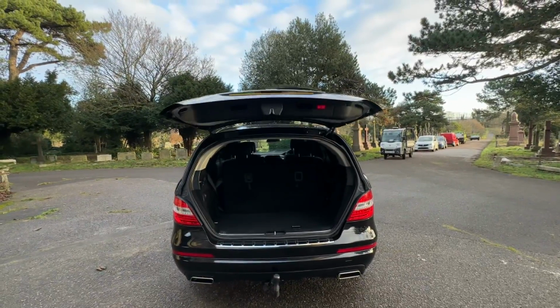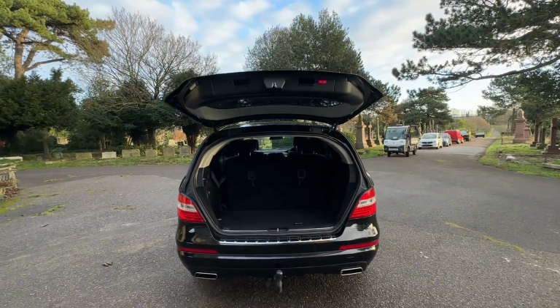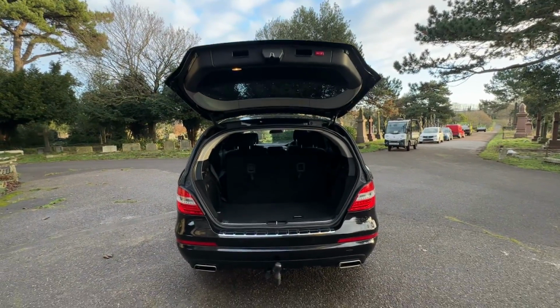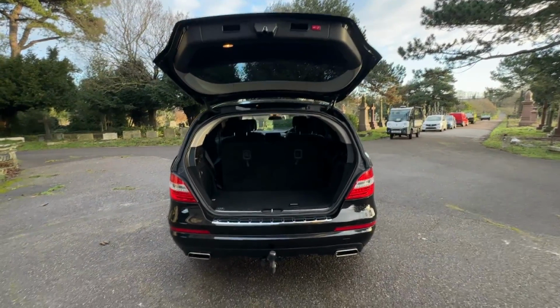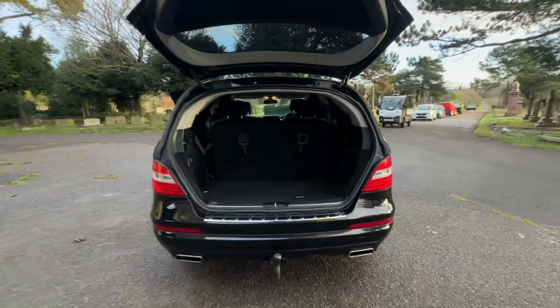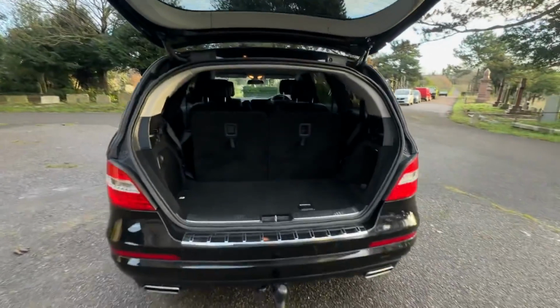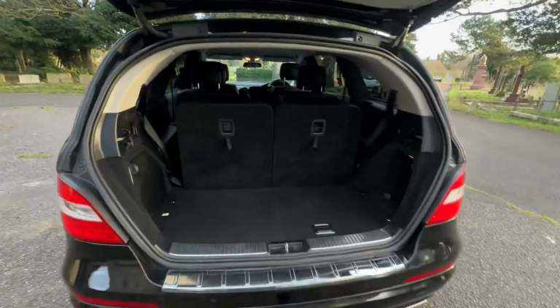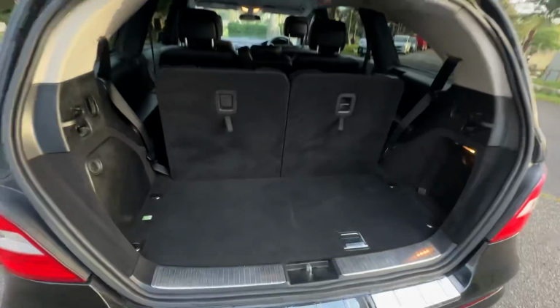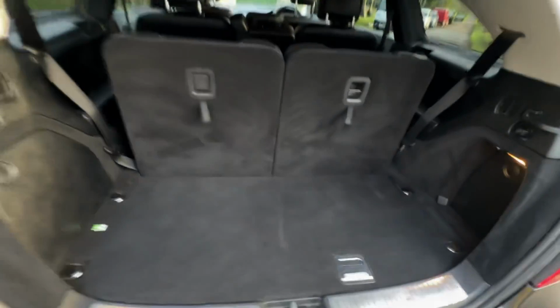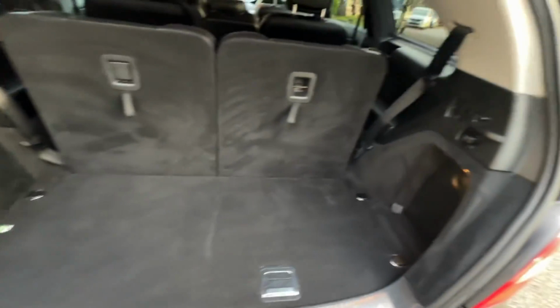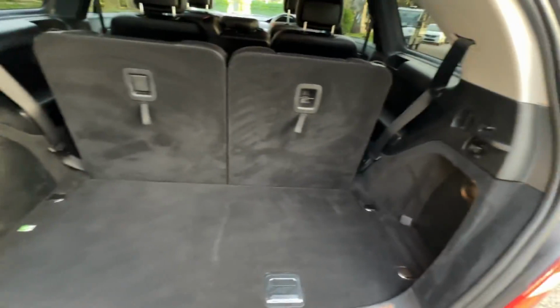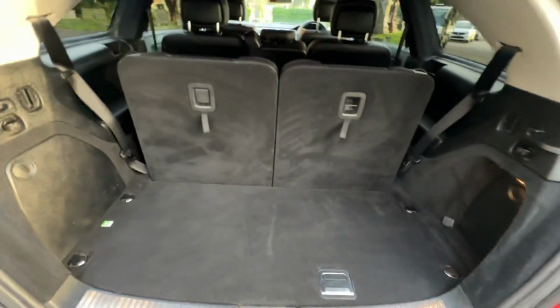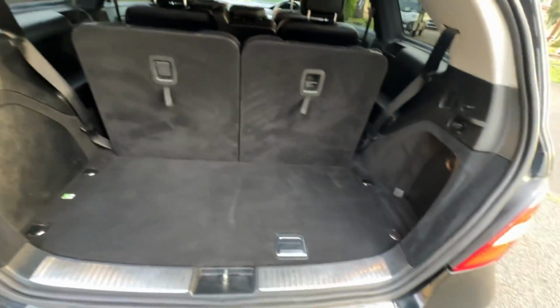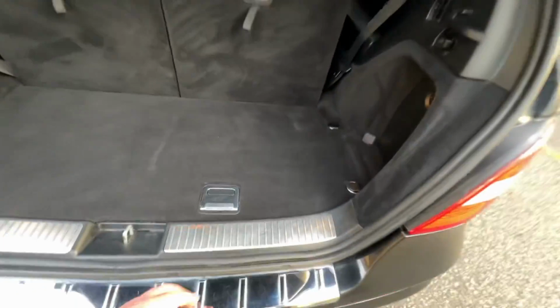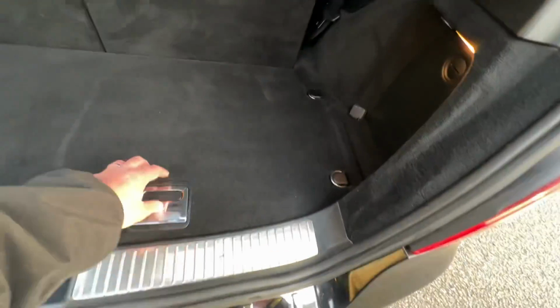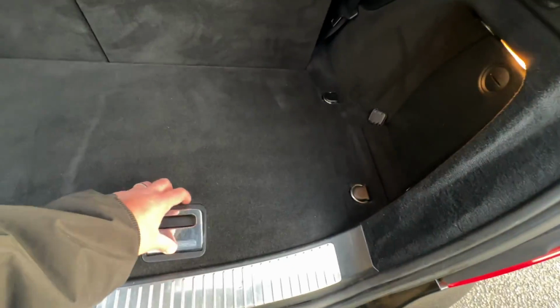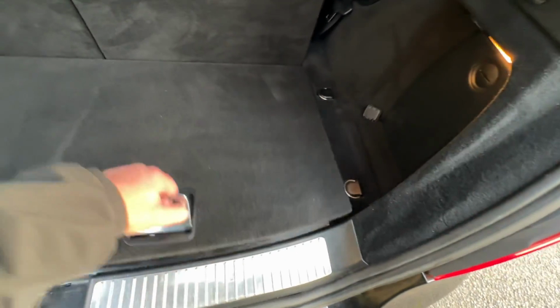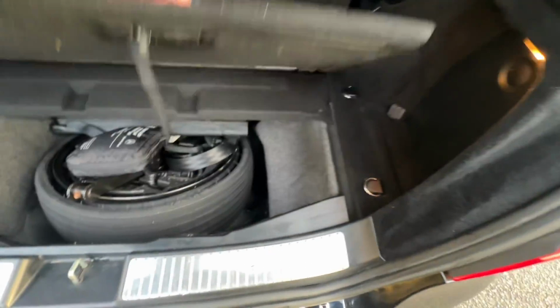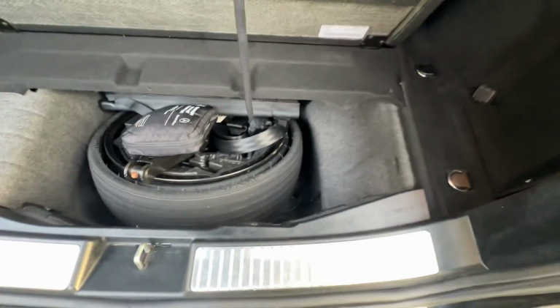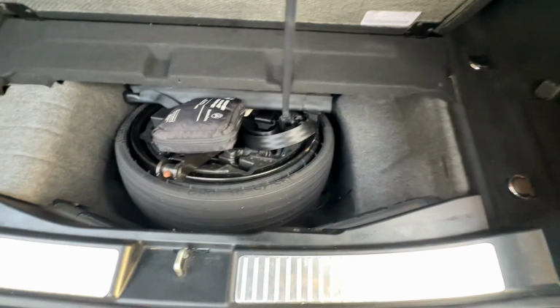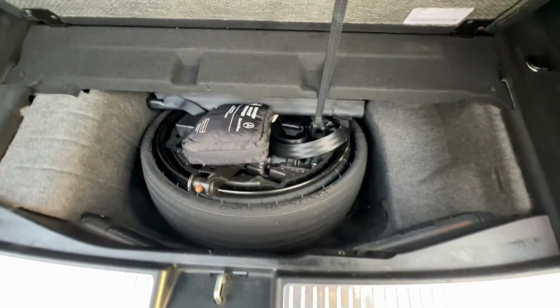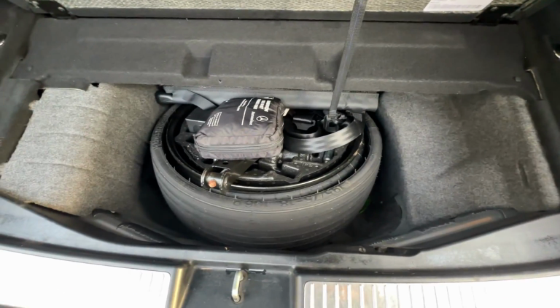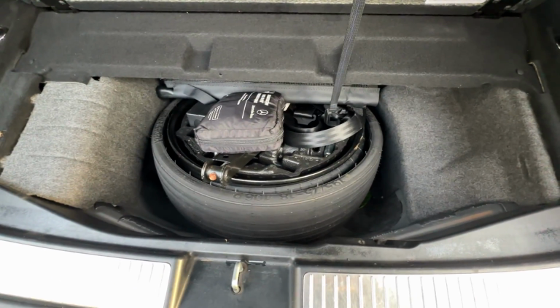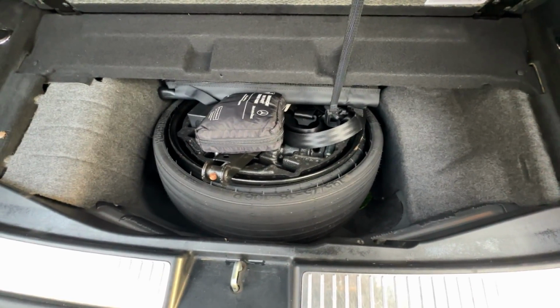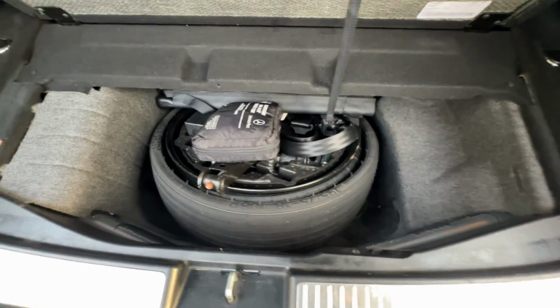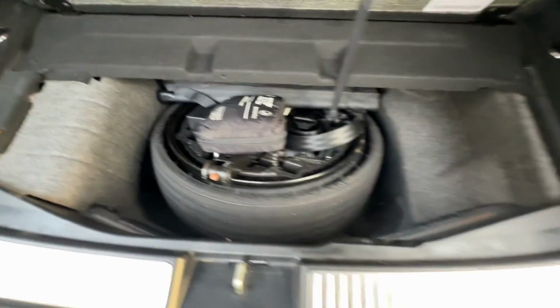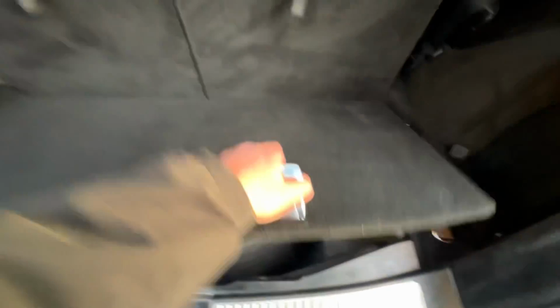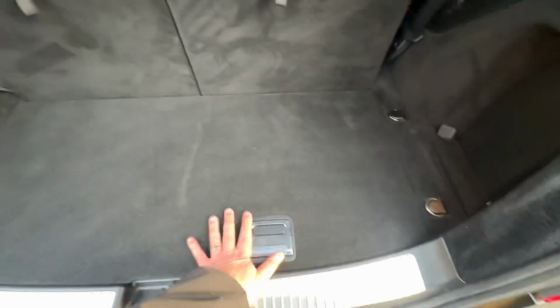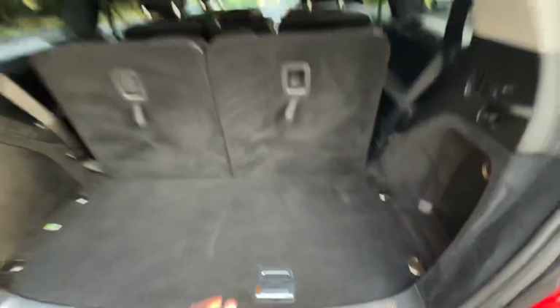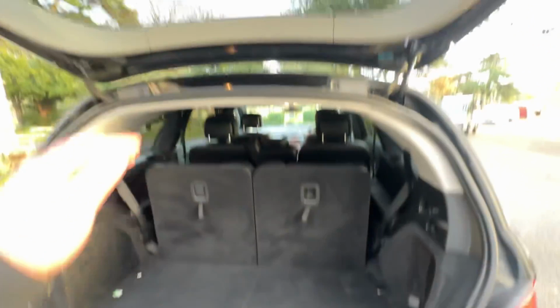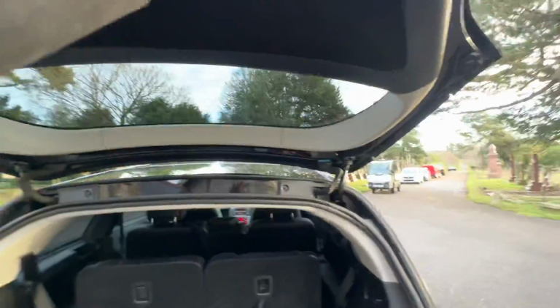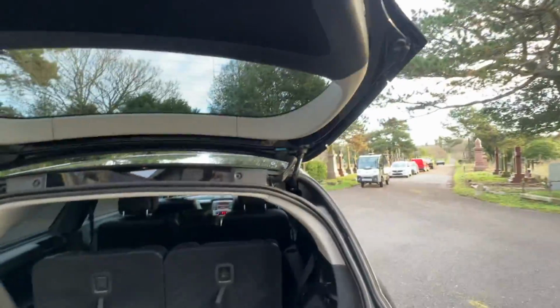With the seven seats up, you've still got plenty of space in the back, which is unusual for a seven-seat car. So if you've got slightly older children, this will probably suffice. You've also got a space-saver spare and all the kit there, again showing this car has been maintained and looked after.